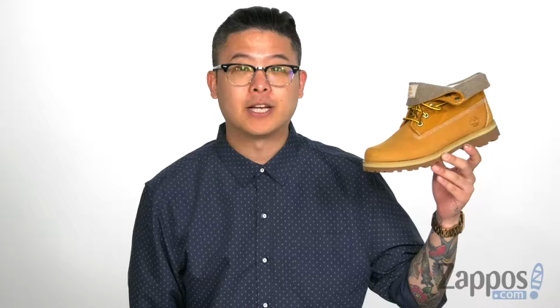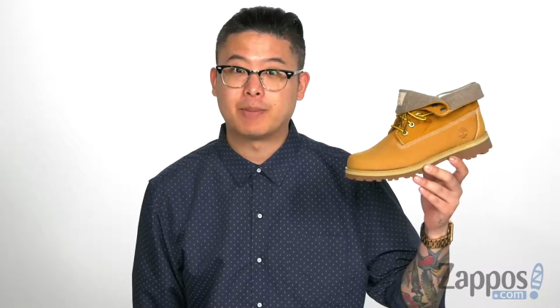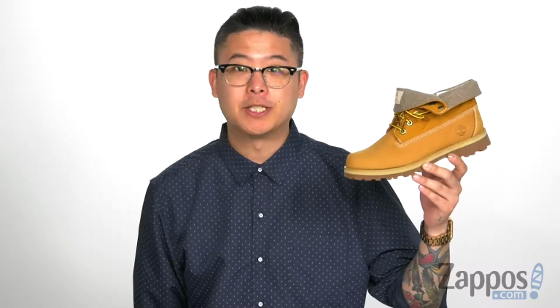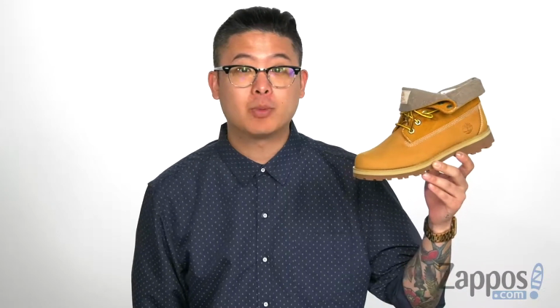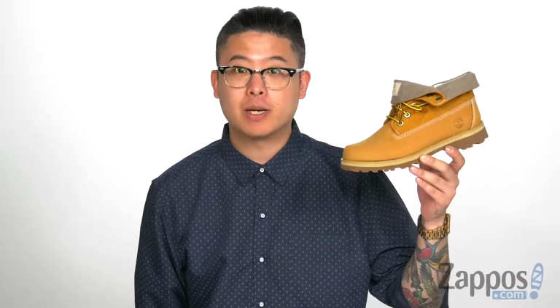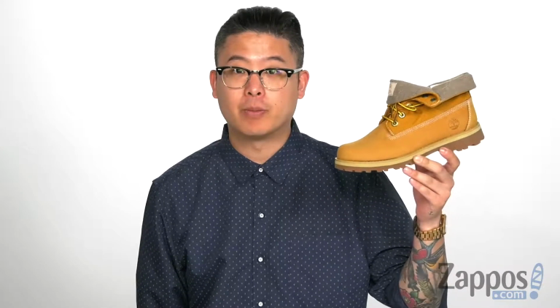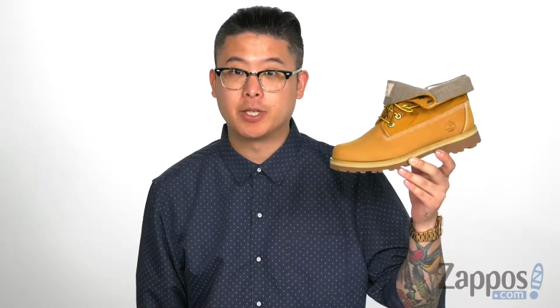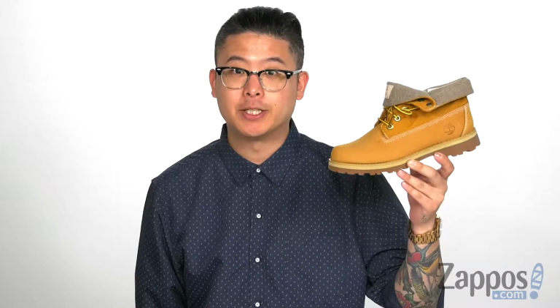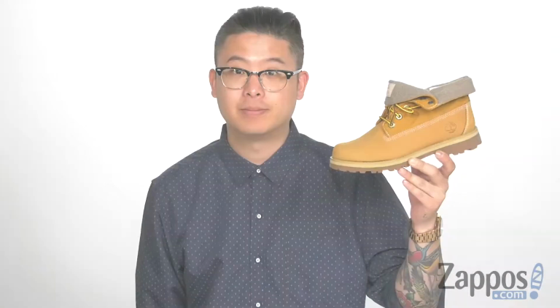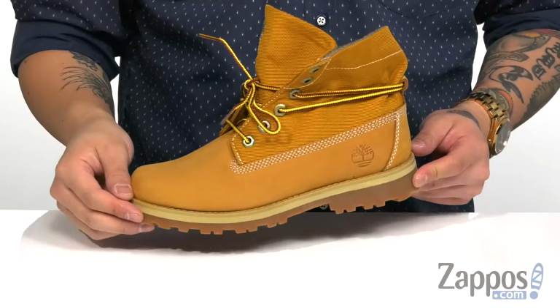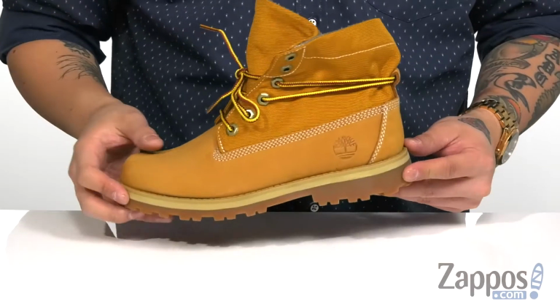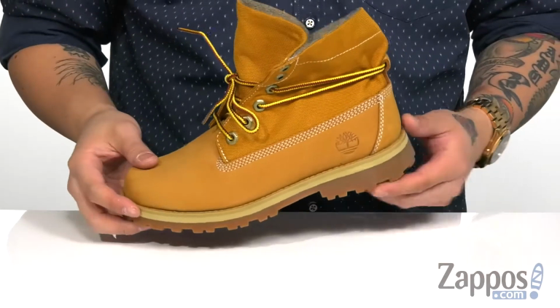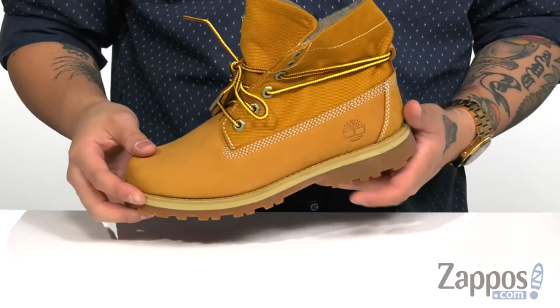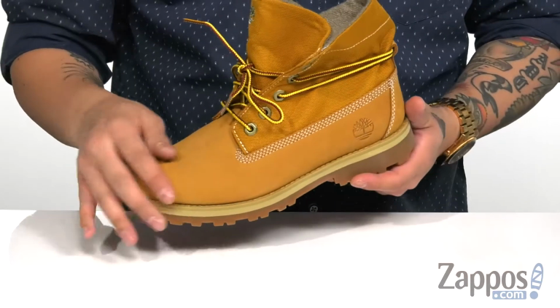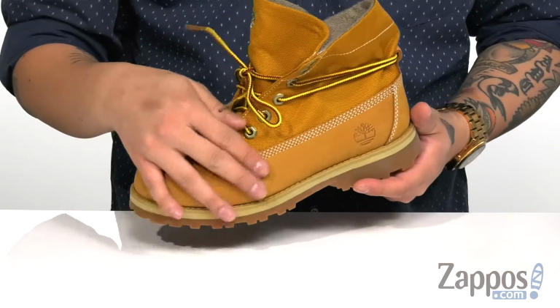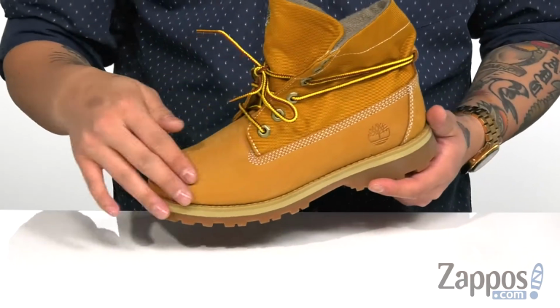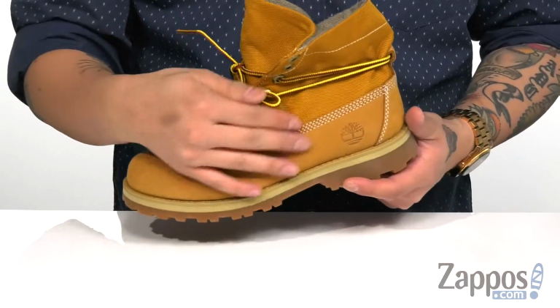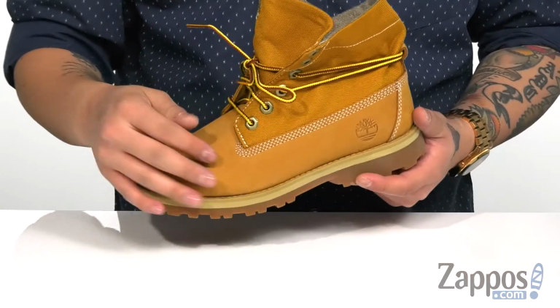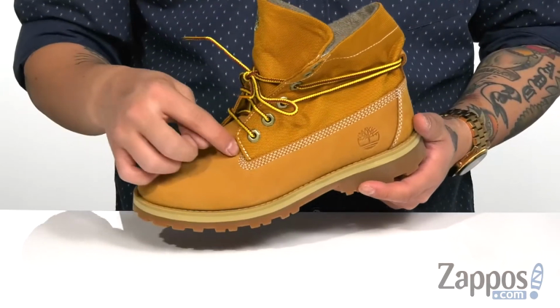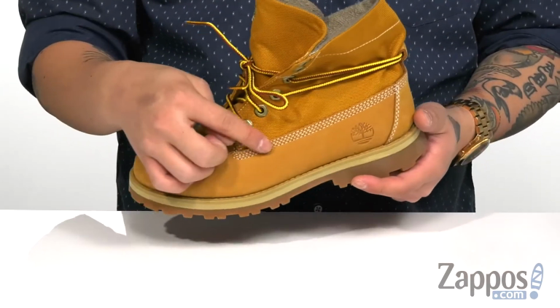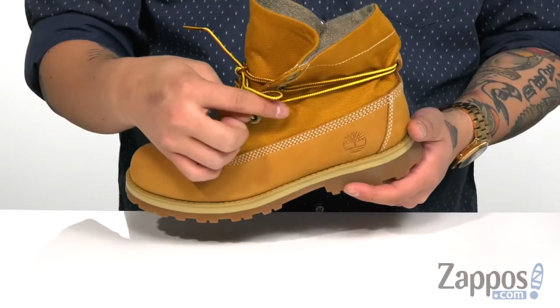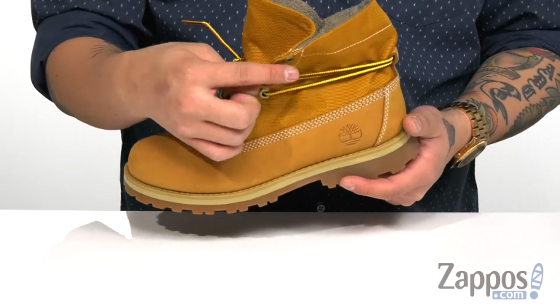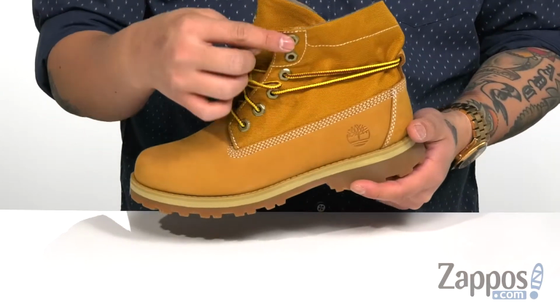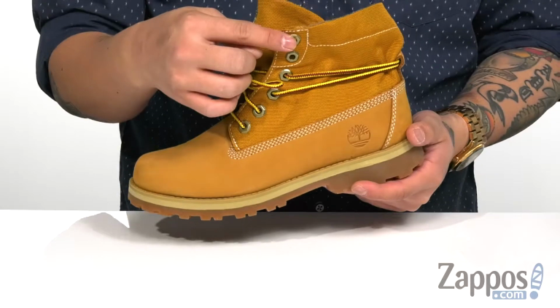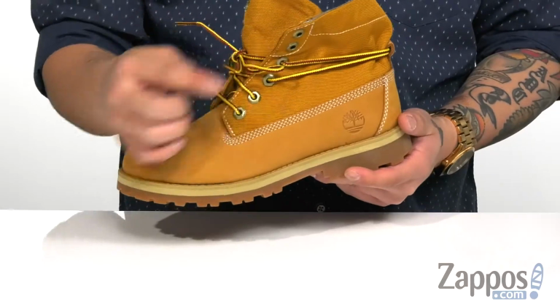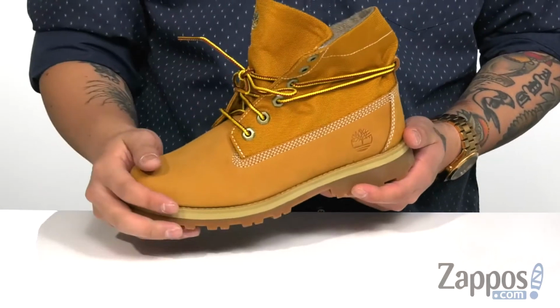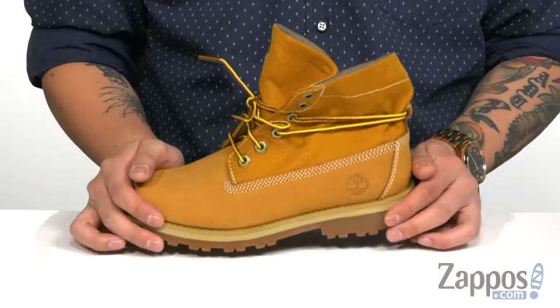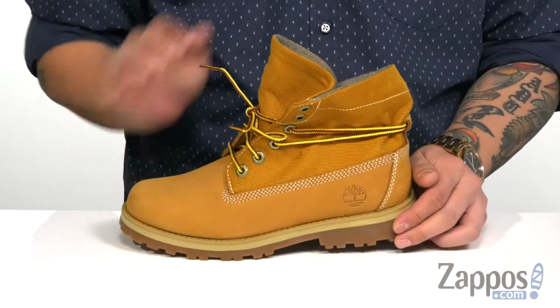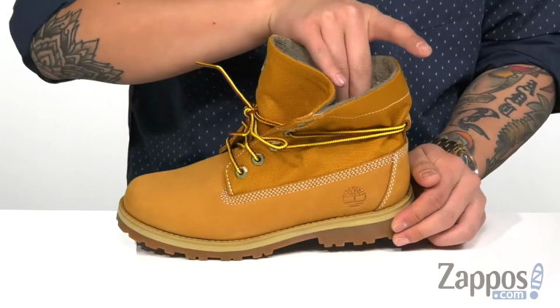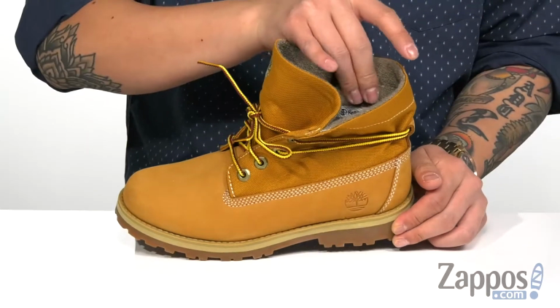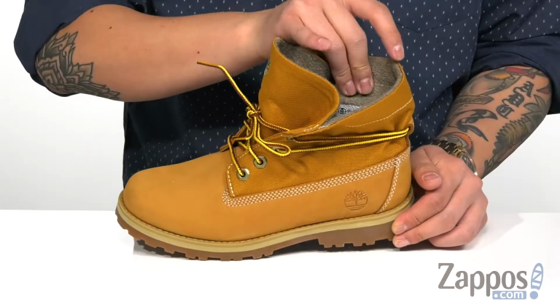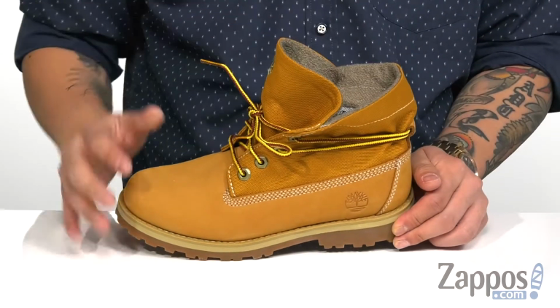Hey, it's Andrew from Zappos and this is the Kerma Roll Top Boot from Timberland Kids. This stylish boot from Timberland features a great combination of durable leather and textile, a traditional lace-up design that goes all the way up for a secure fit around the foot, and a soft inner lining made of soft fabric.